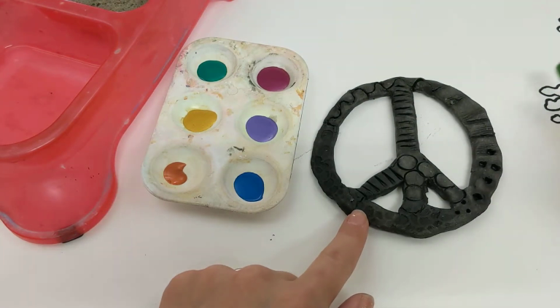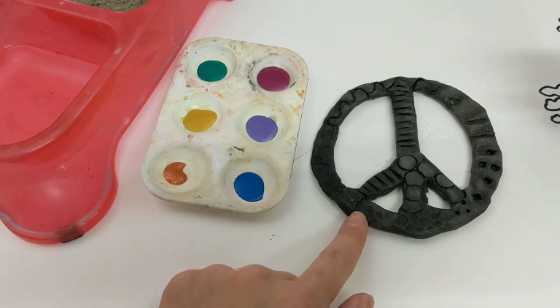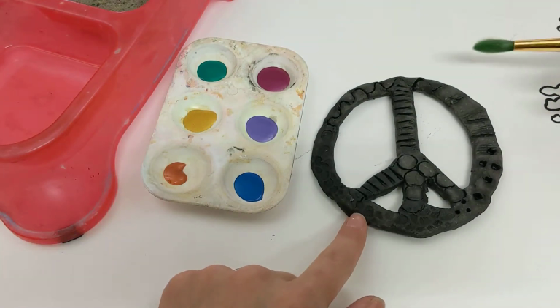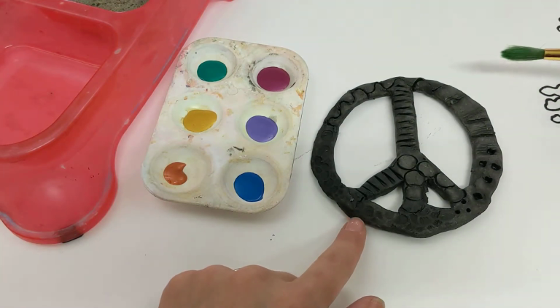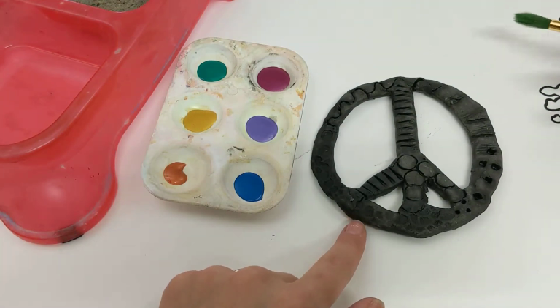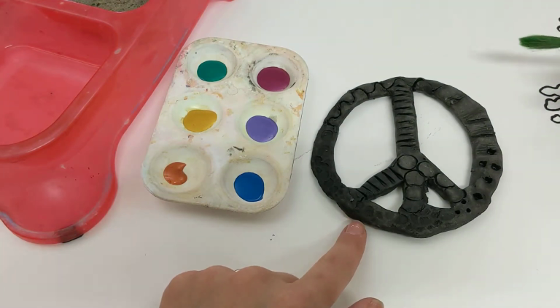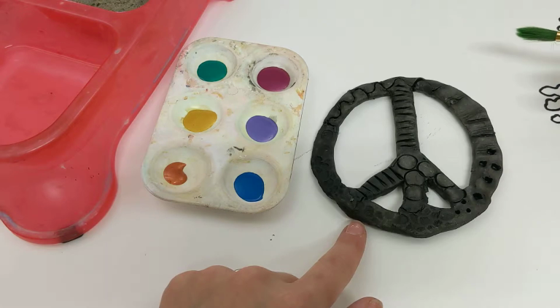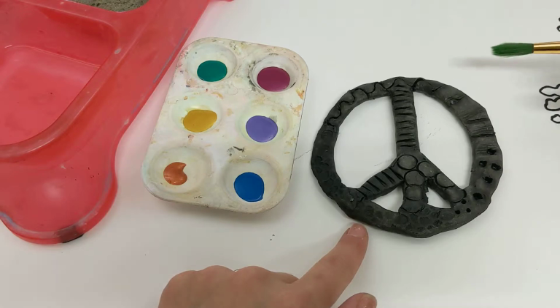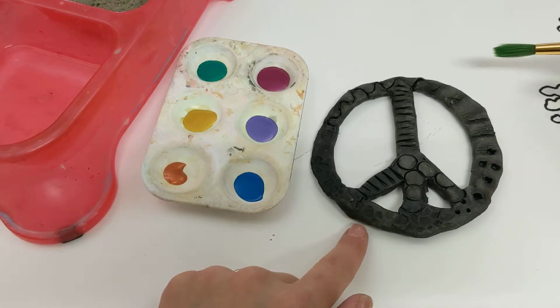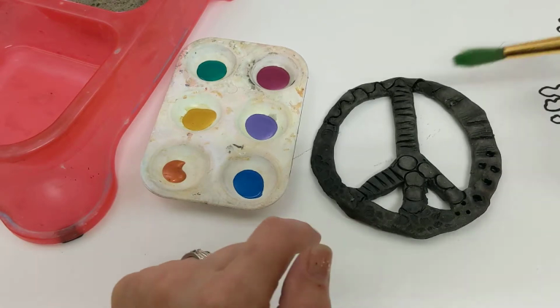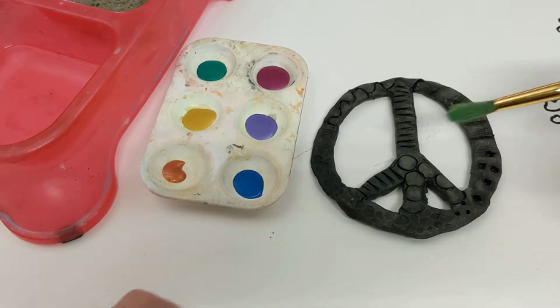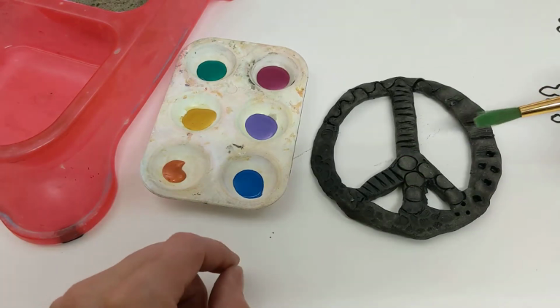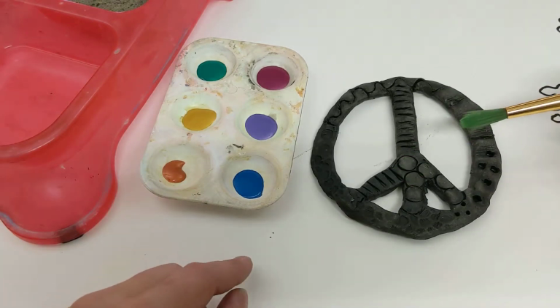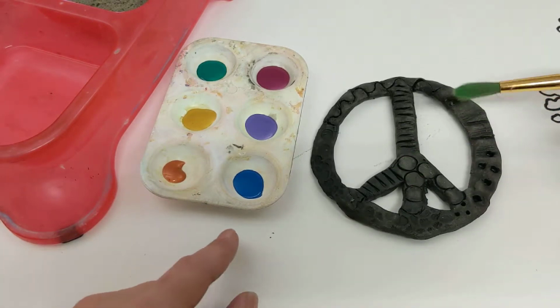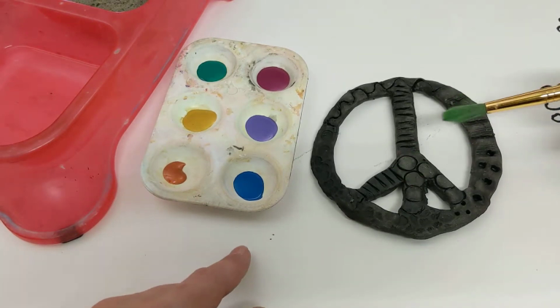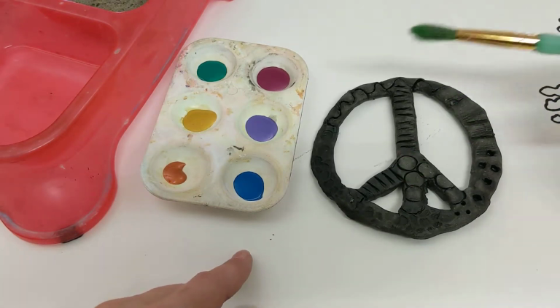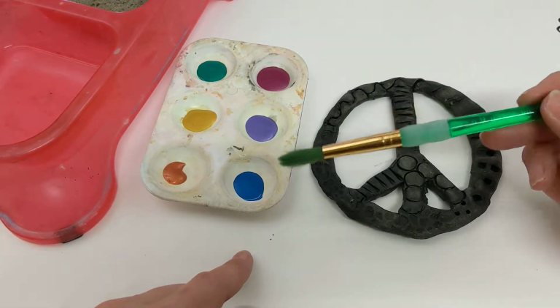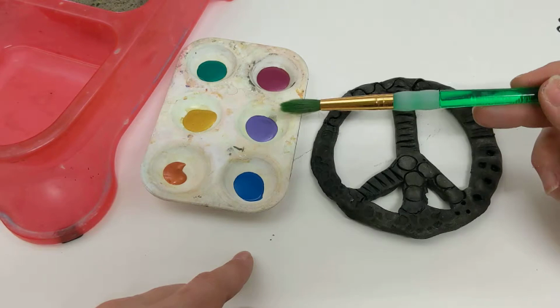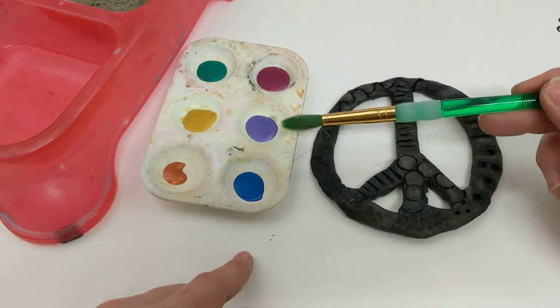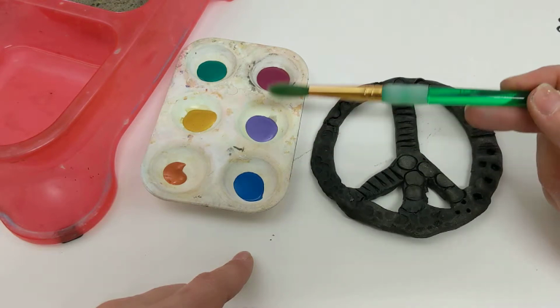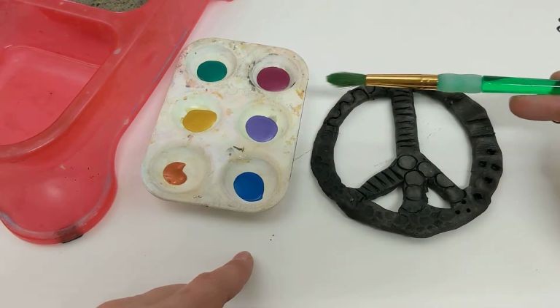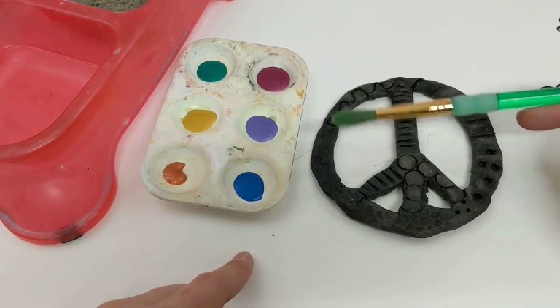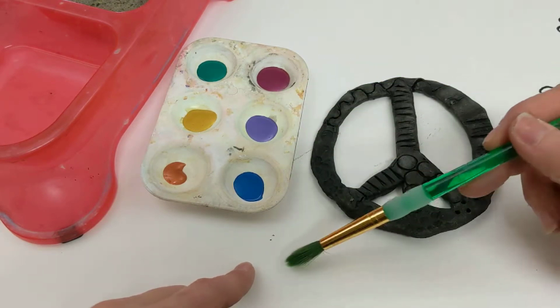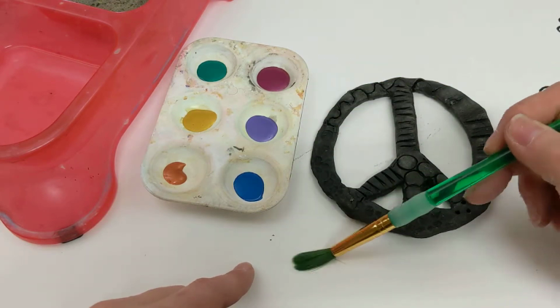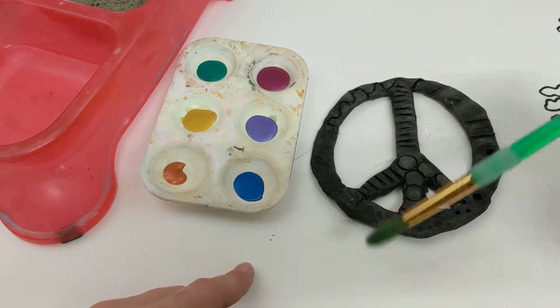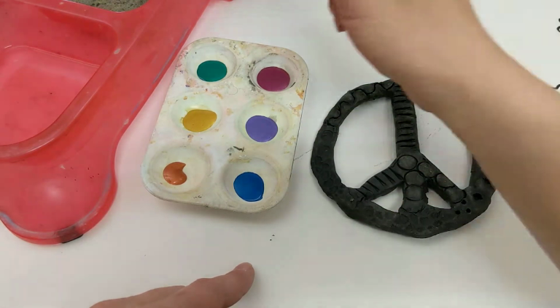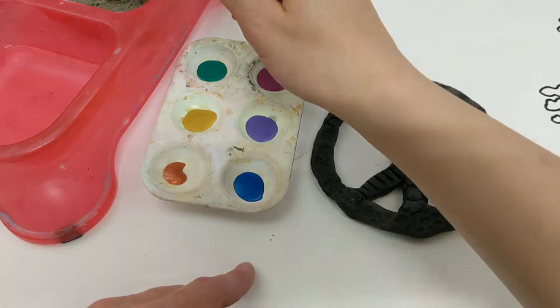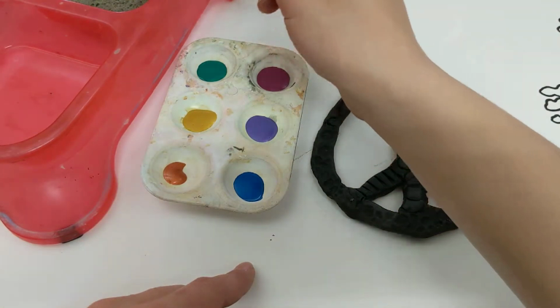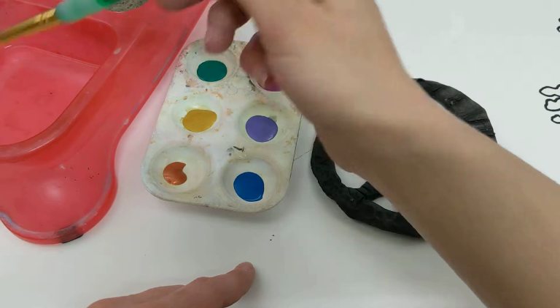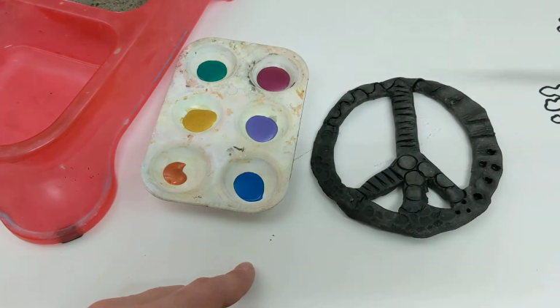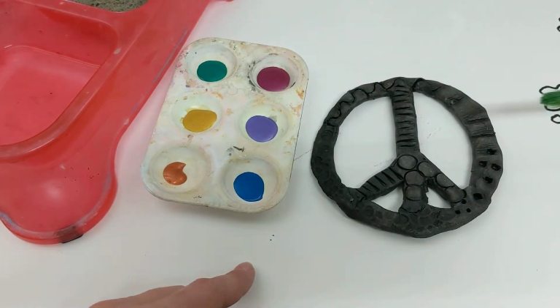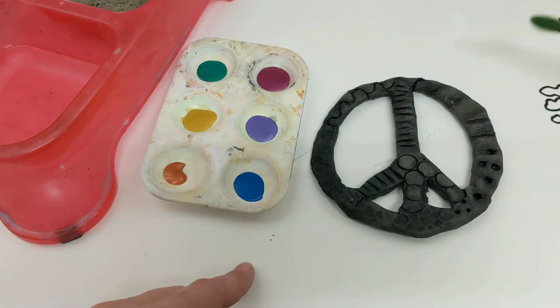Acrylic paint will stain your clothes so make sure that you're careful or that you use a paint smock. Just like any other paint, we don't want to mix these paint colors in our palette. We want to make sure that we're using a messy mat, a sponge, and water when we're changing colors.